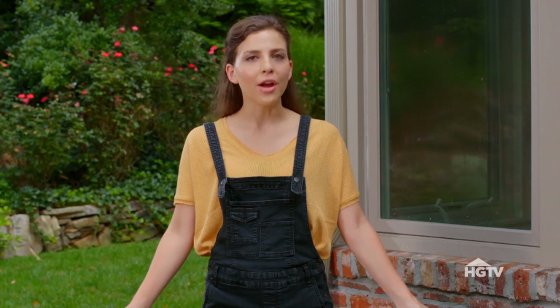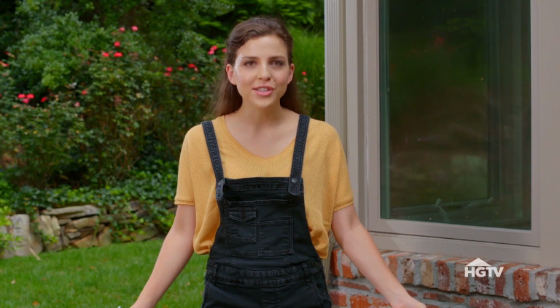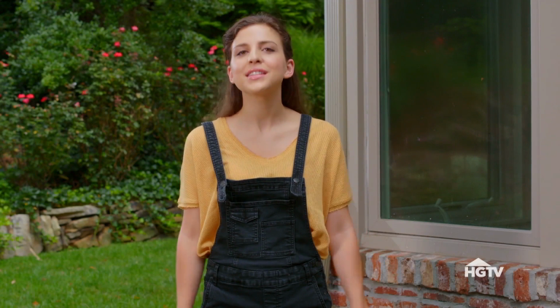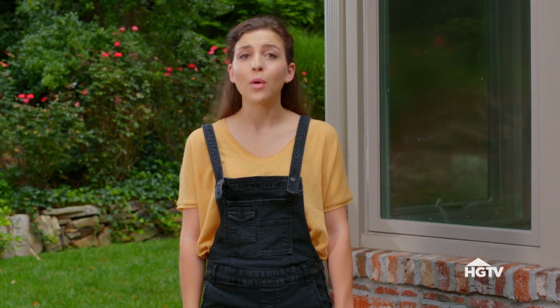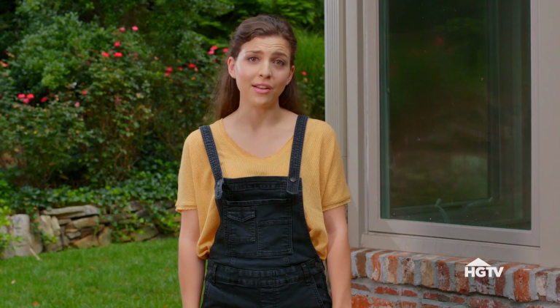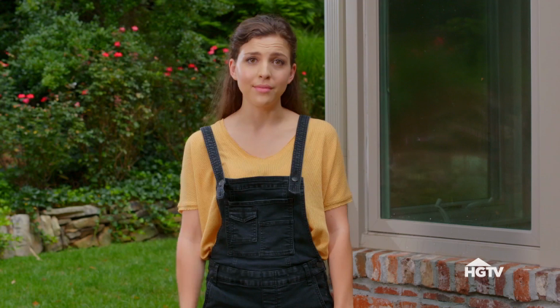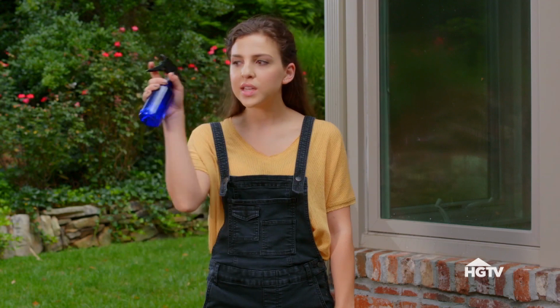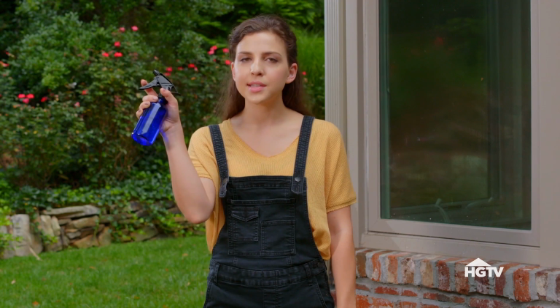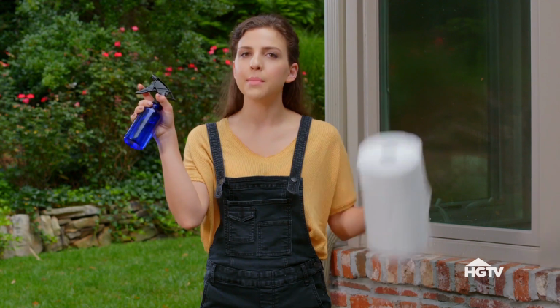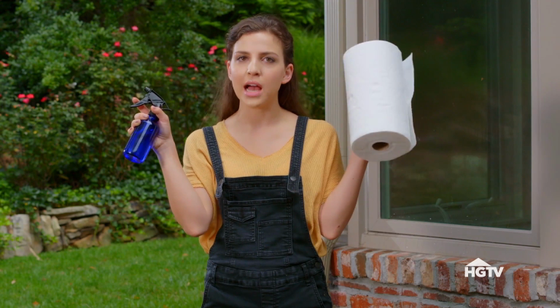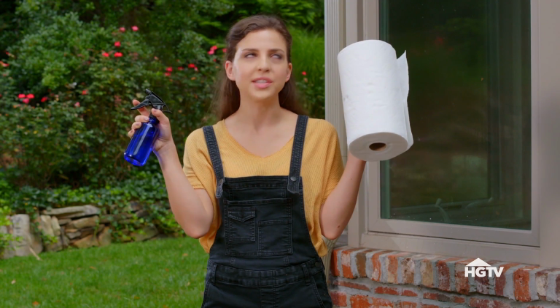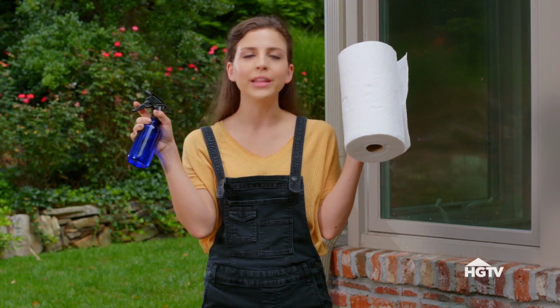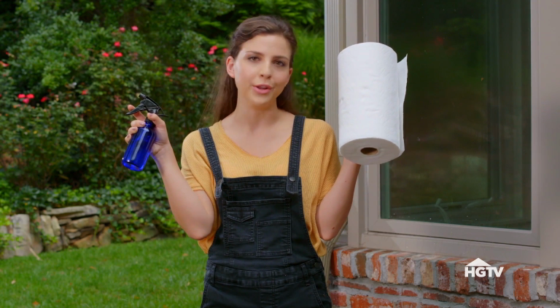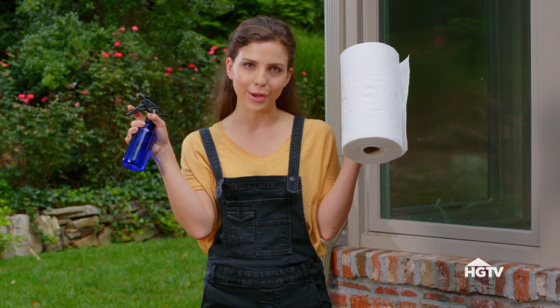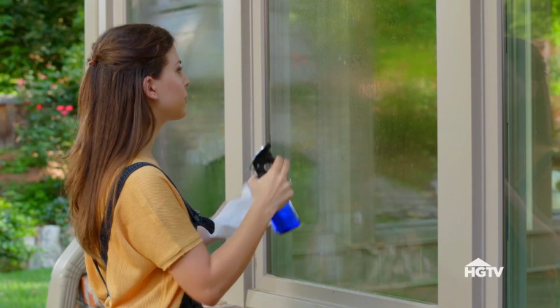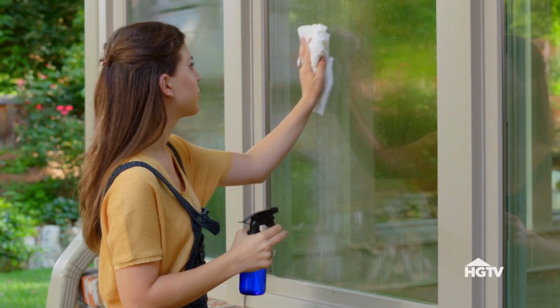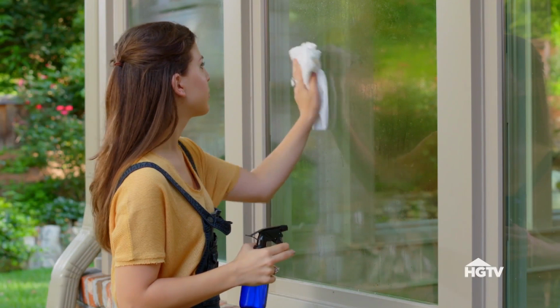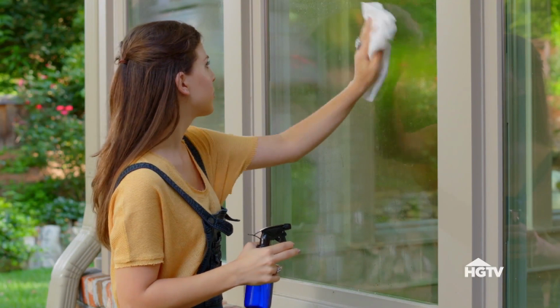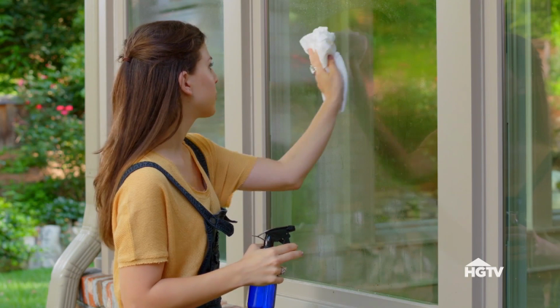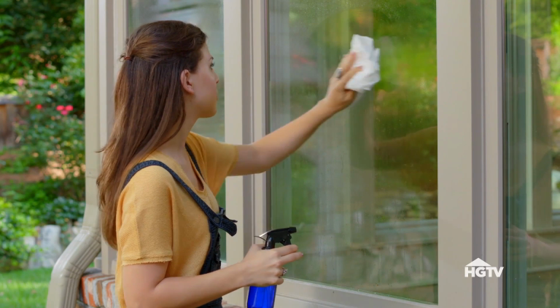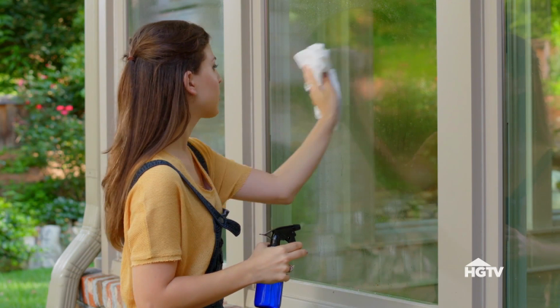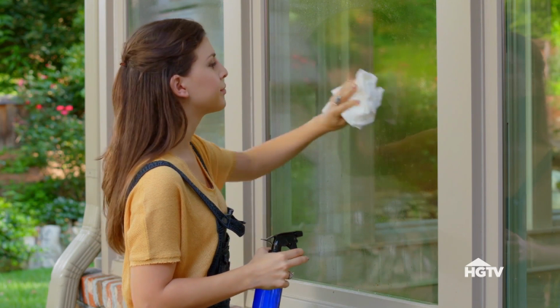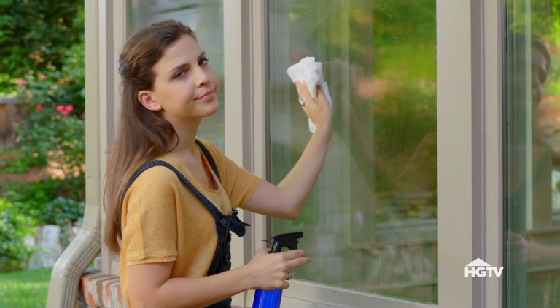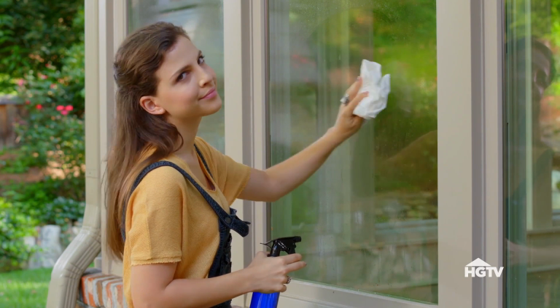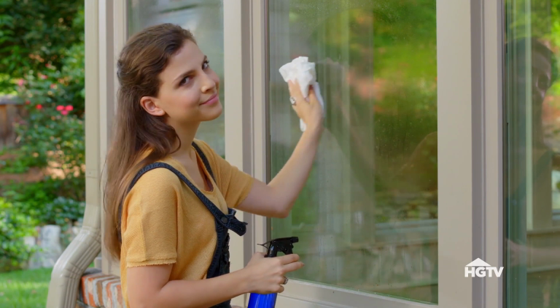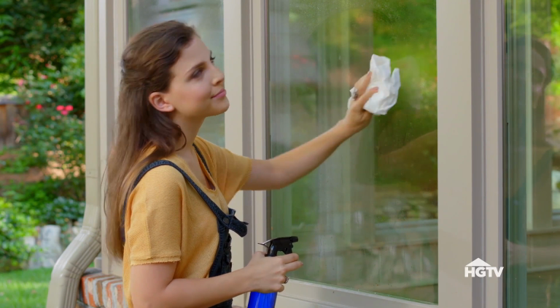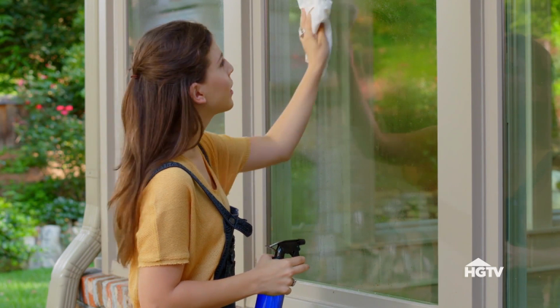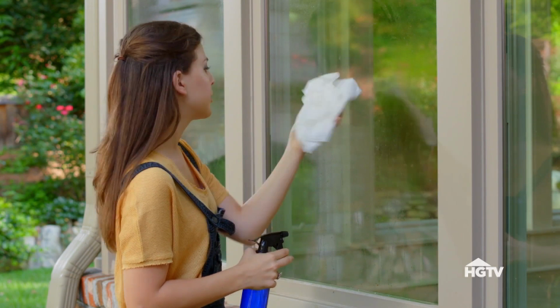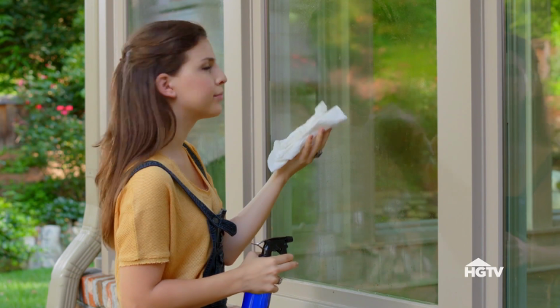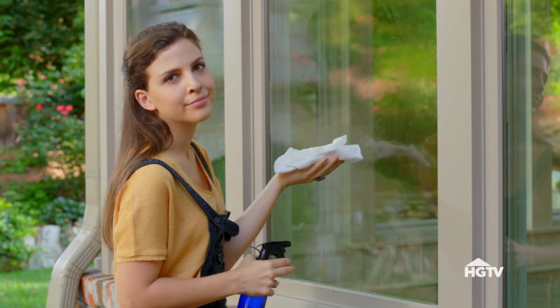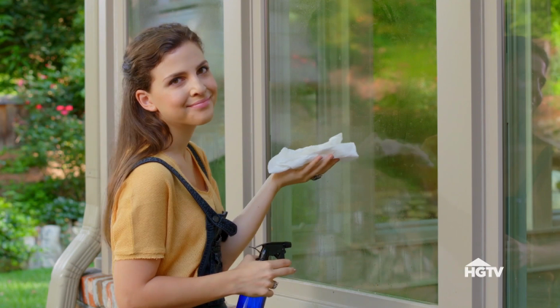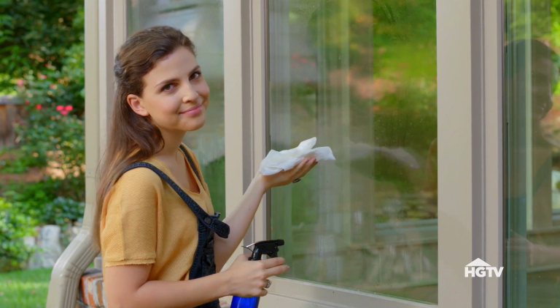First off, let's get this one thing out of the way. Using glass cleaner and paper towels is not really cleaning your windows. You're basically moving the dirt around from one spot to another, and not to mention using towels creates static, which attracts dirt. No thank you.